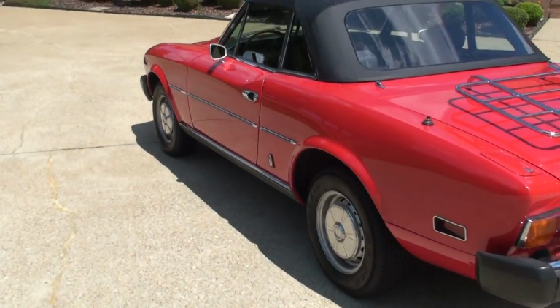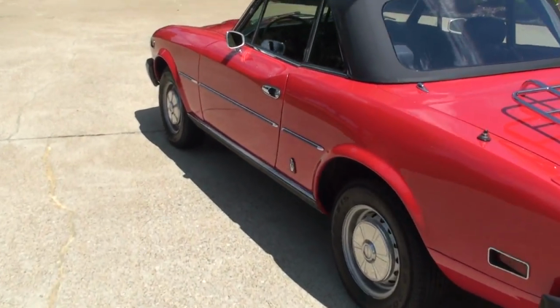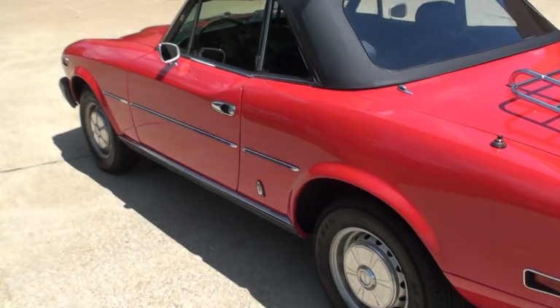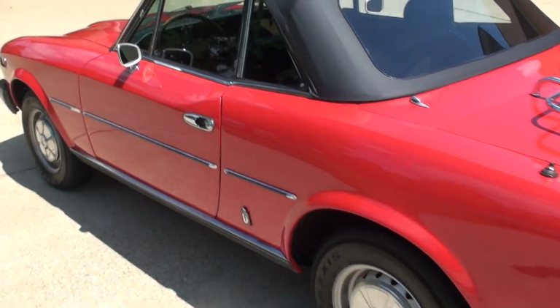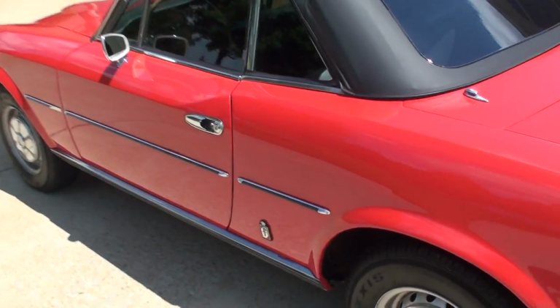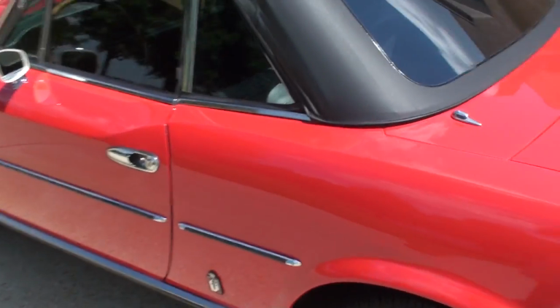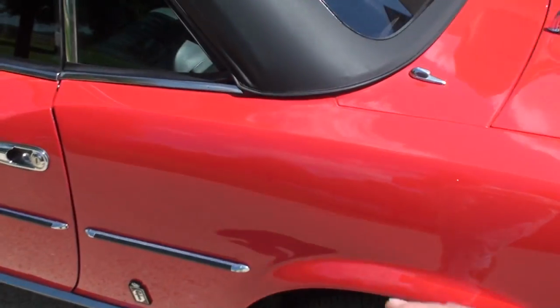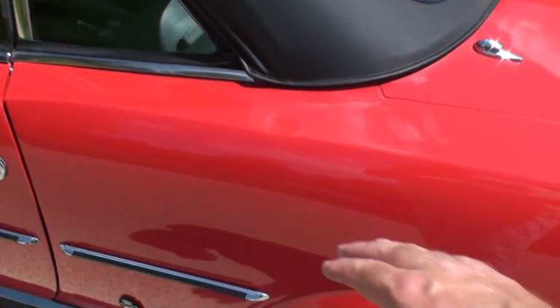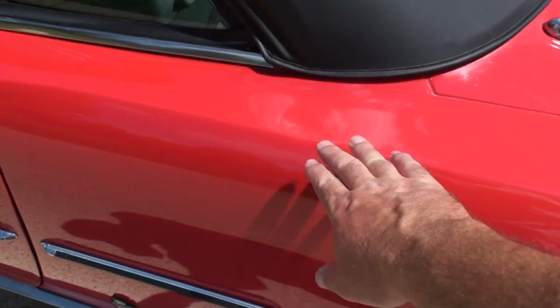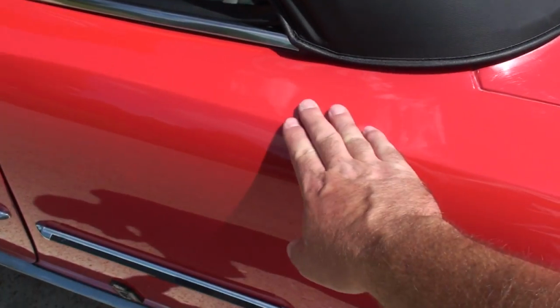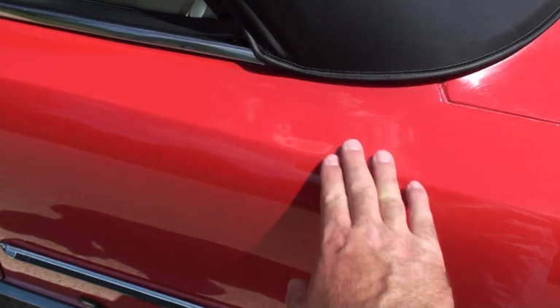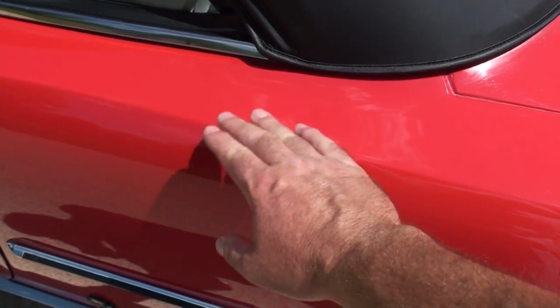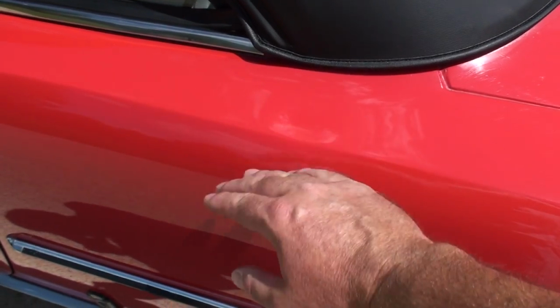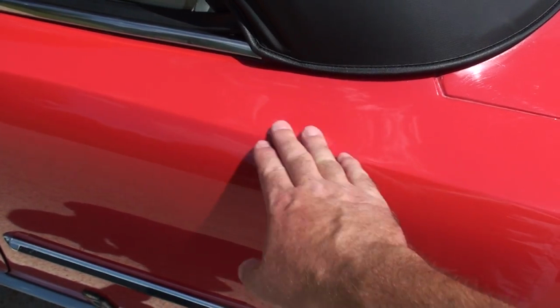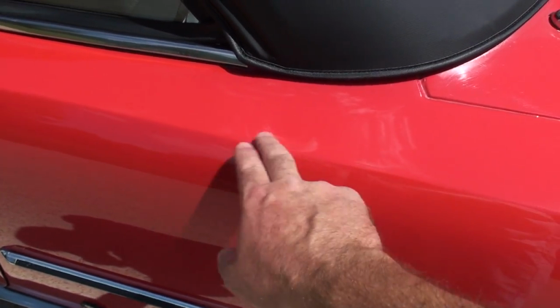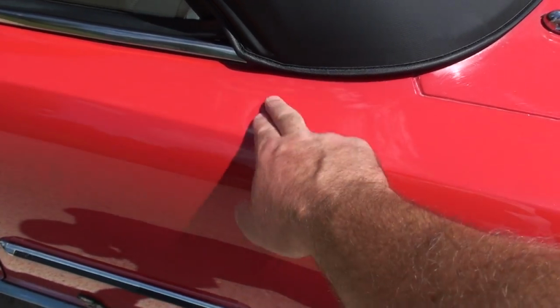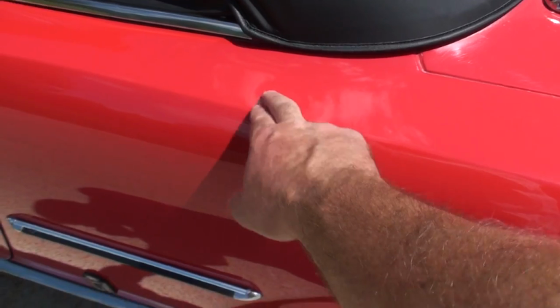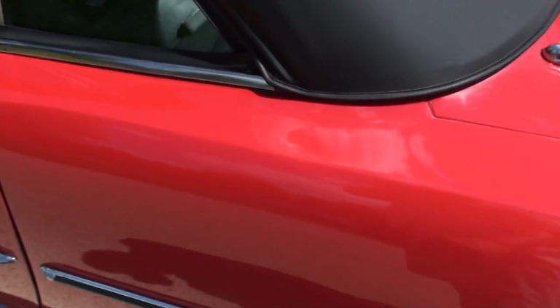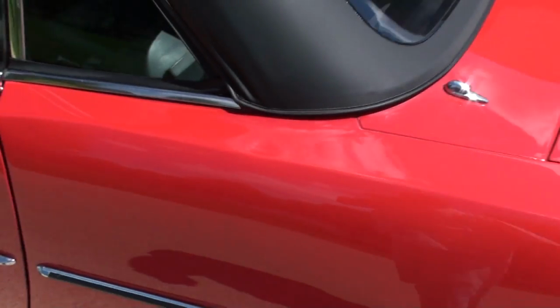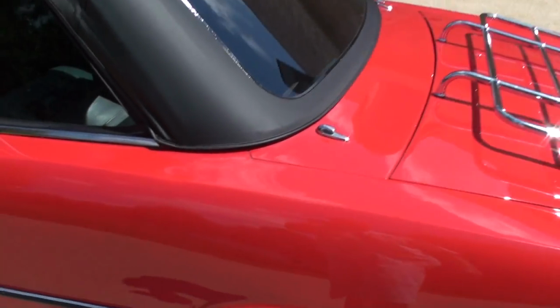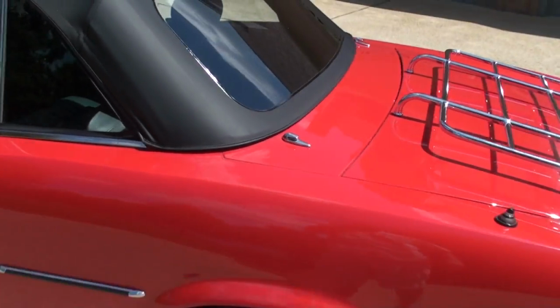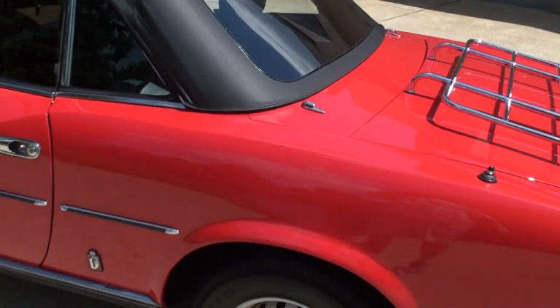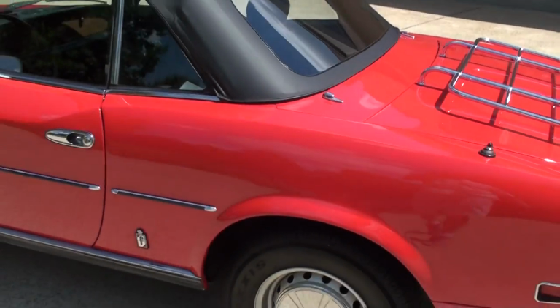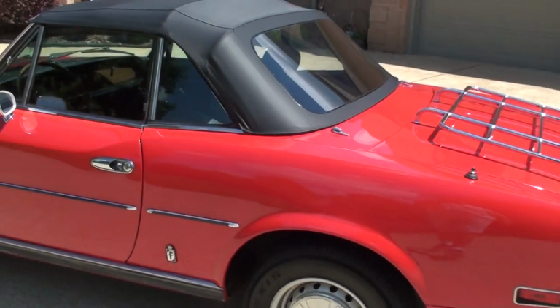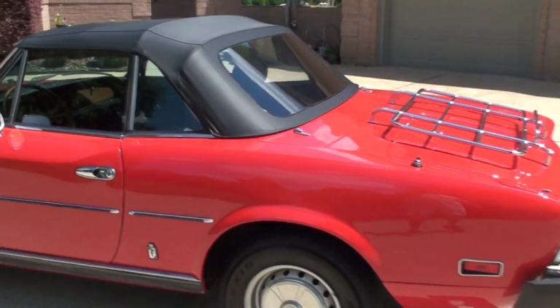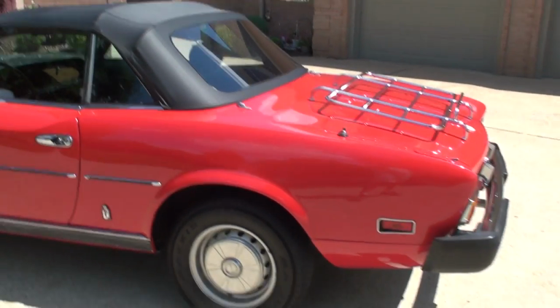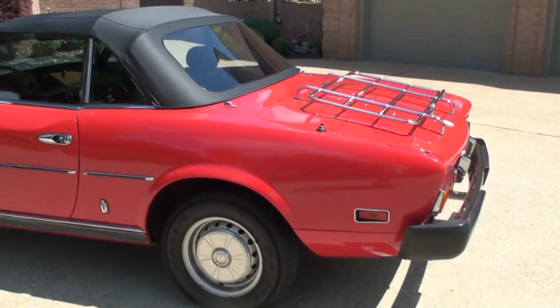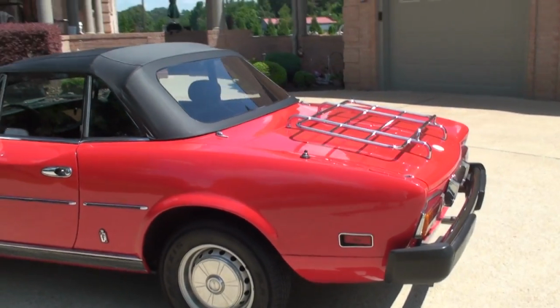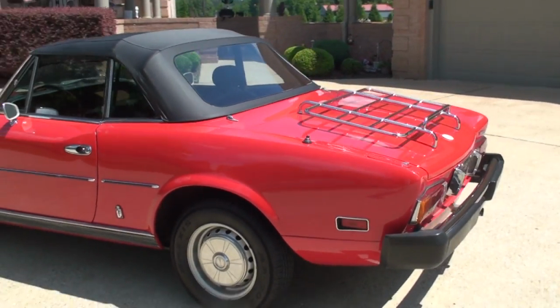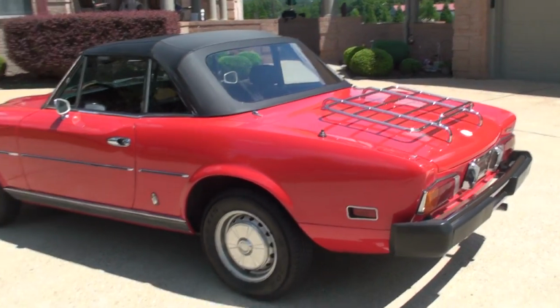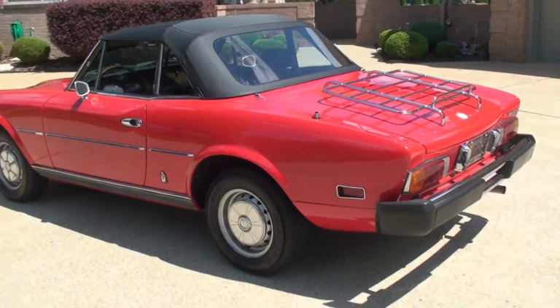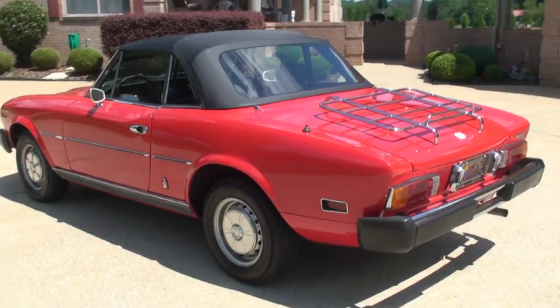There is one flaw — might as well show it to you. There's a dent right here. The paint's fine but there is a dent here. Other than that the car is excellent.